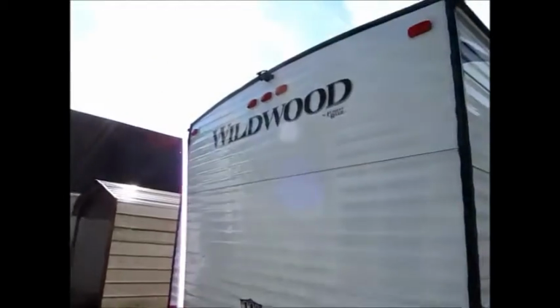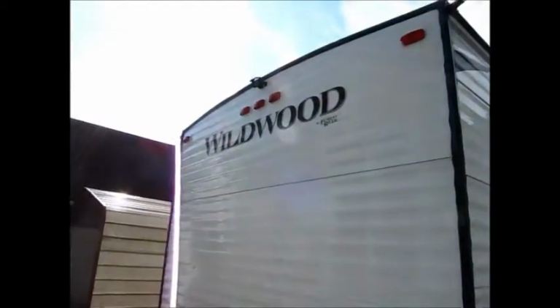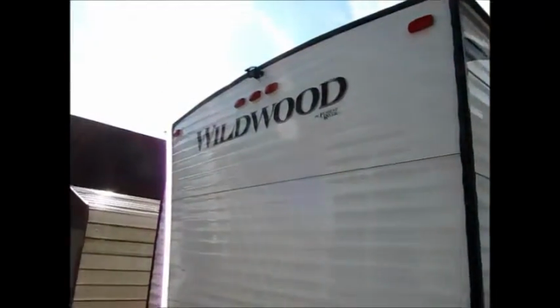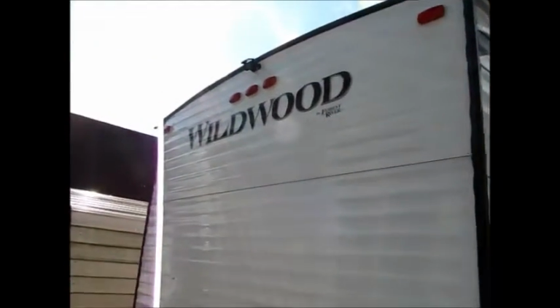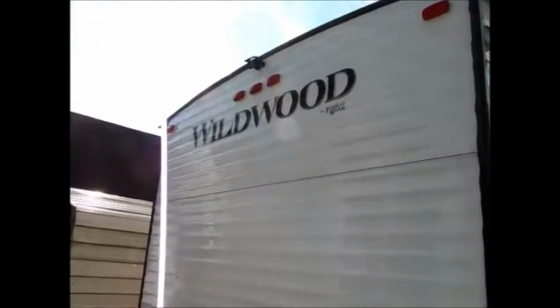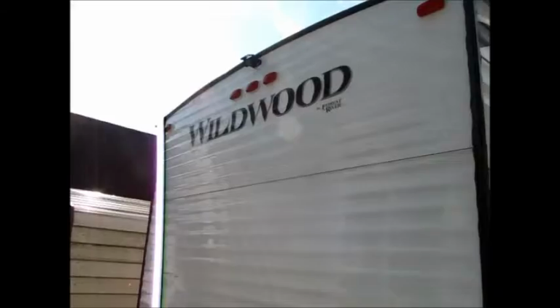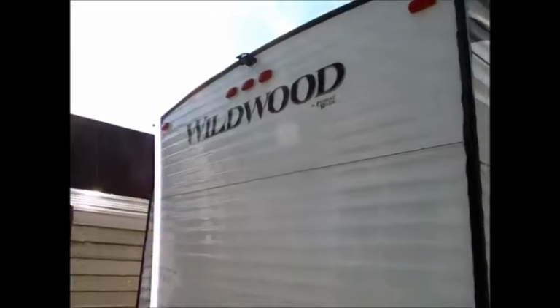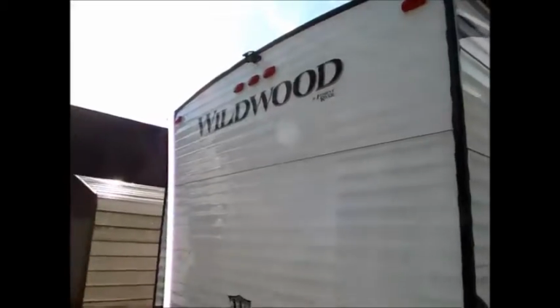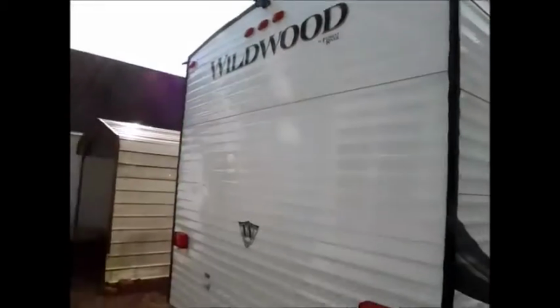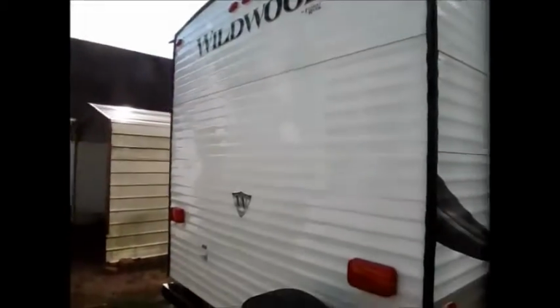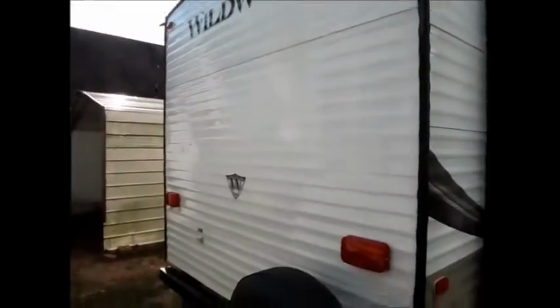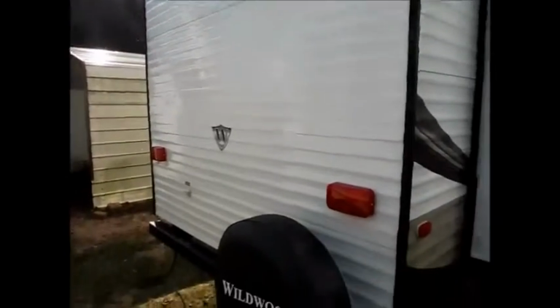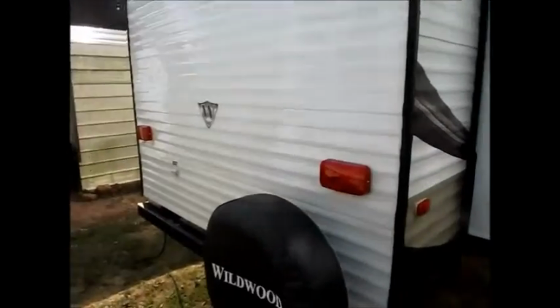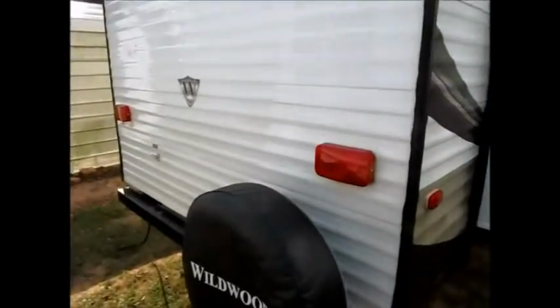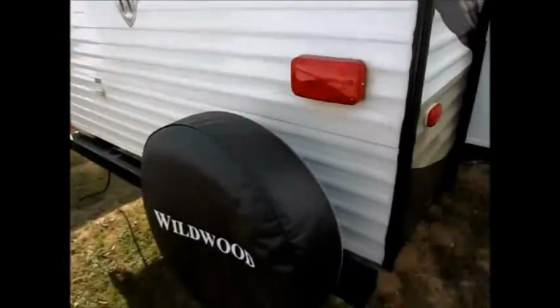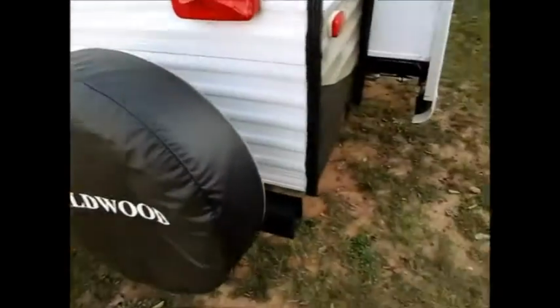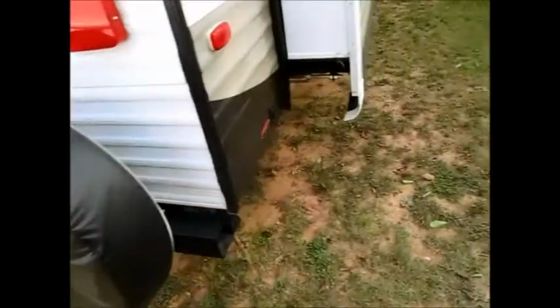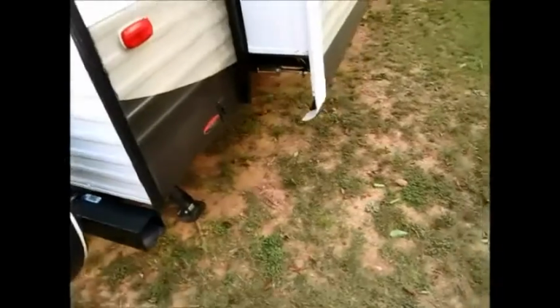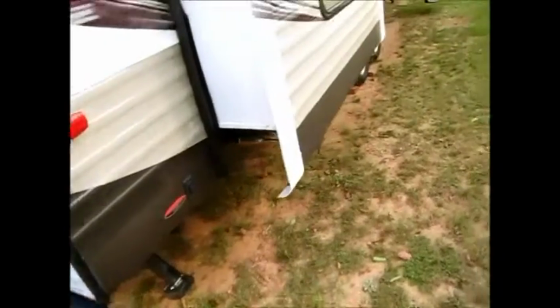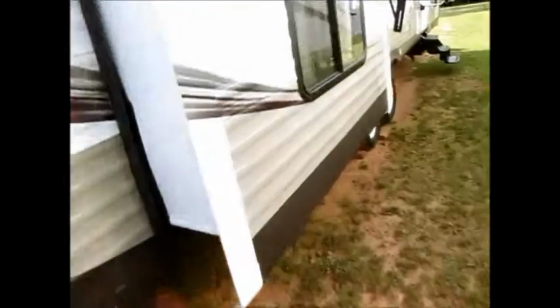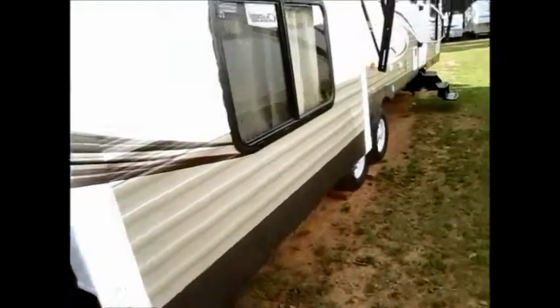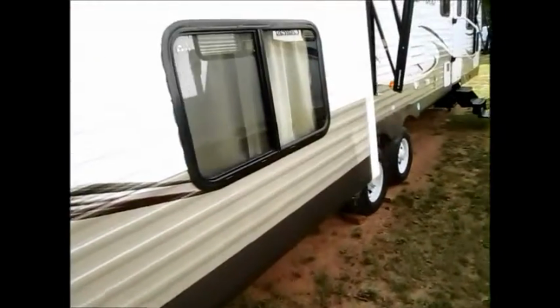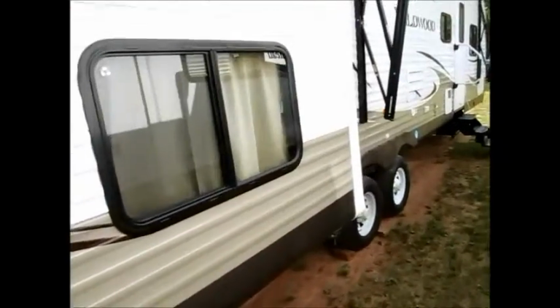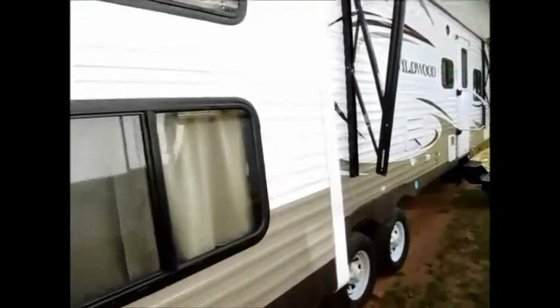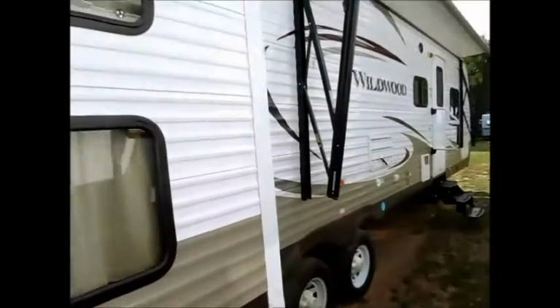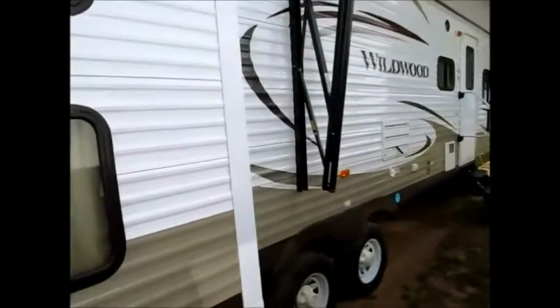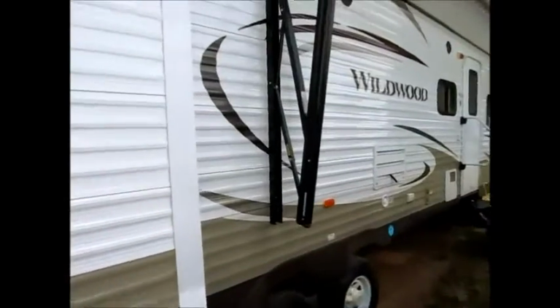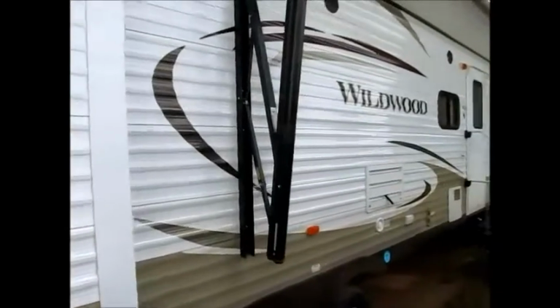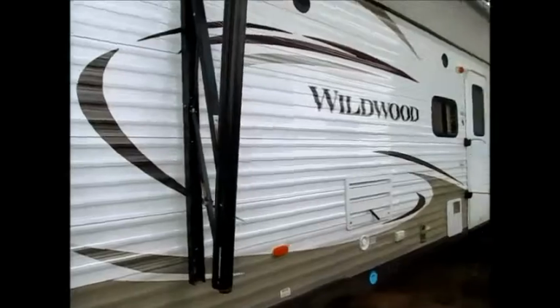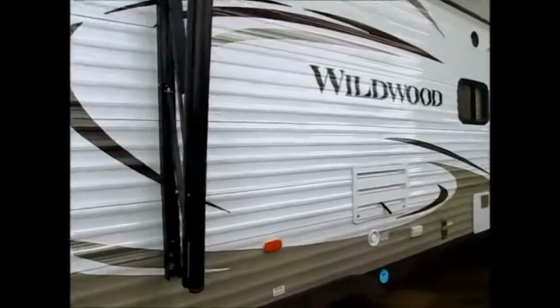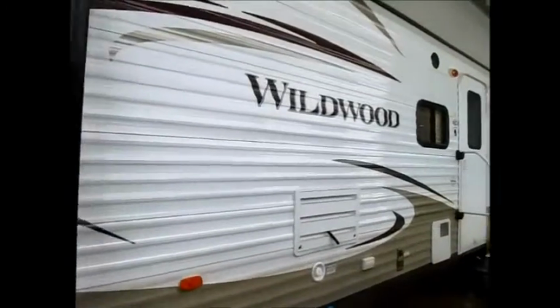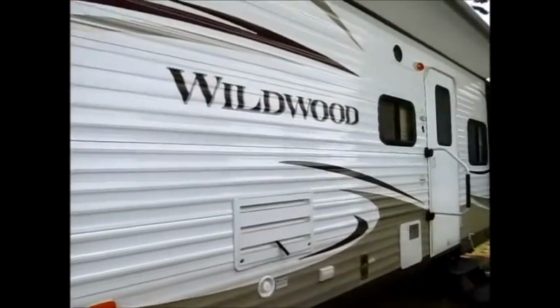The camper also has a backup camera that hooks into the cigarette lighter of your vehicle. The front of the trailer is already wired for it — you just plug it in, and when you're backing into your campsite you can see everything behind you.